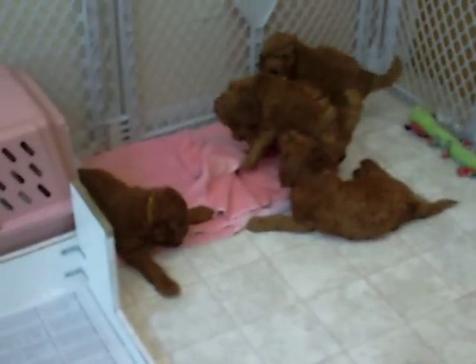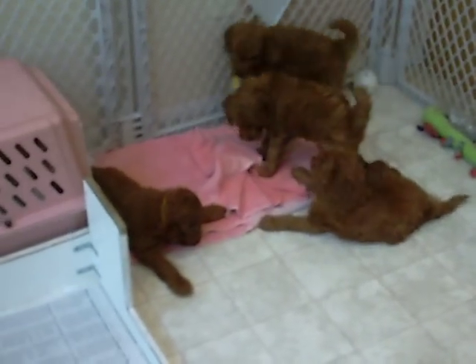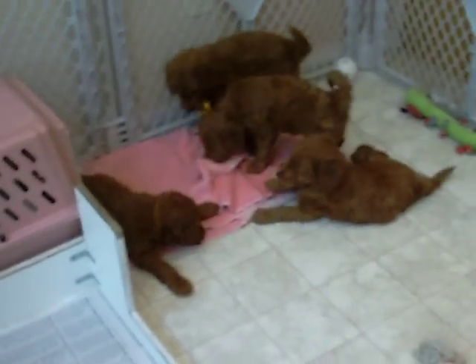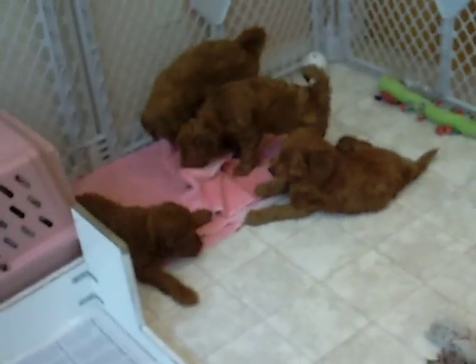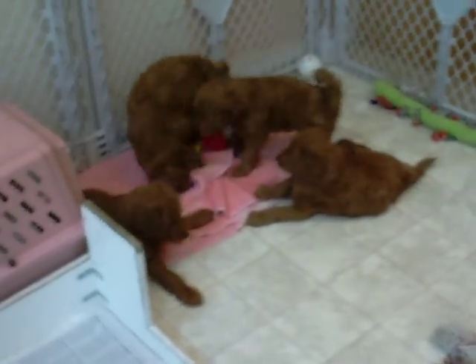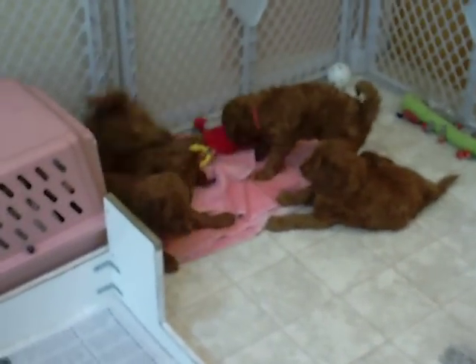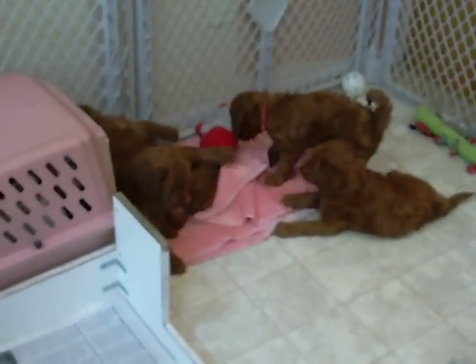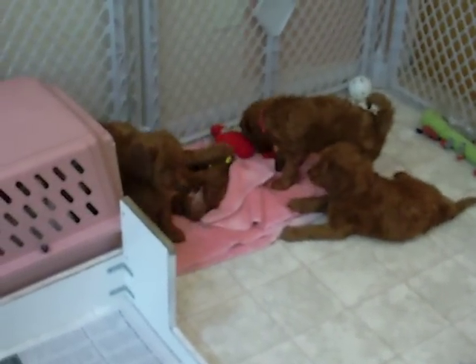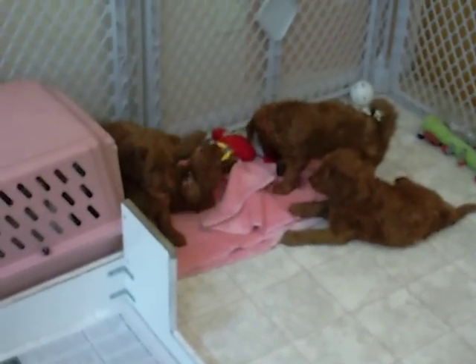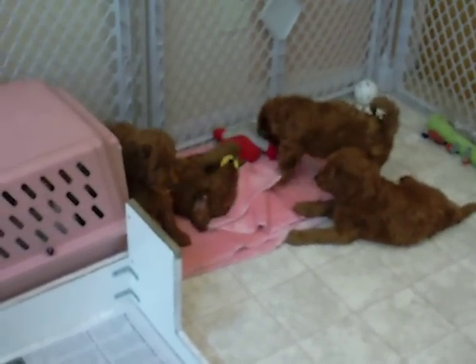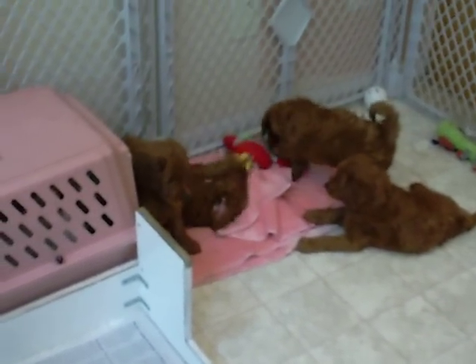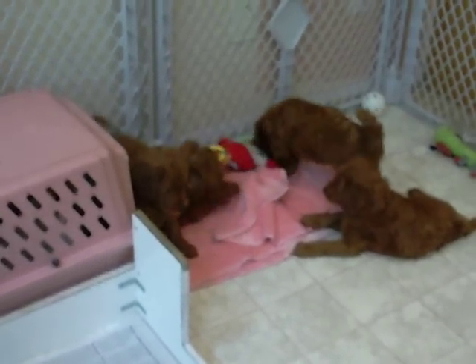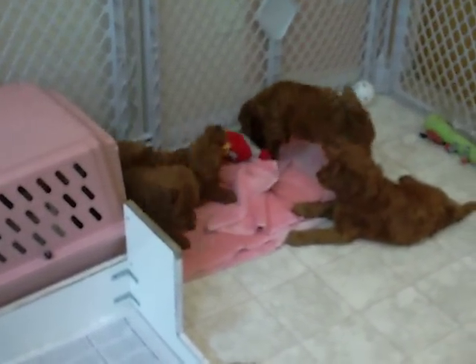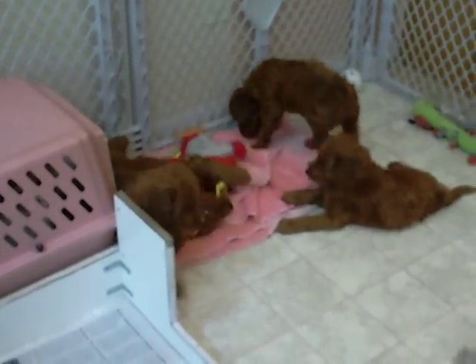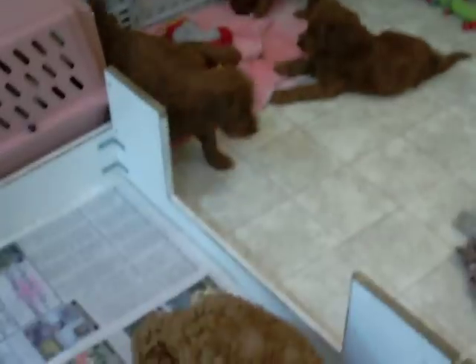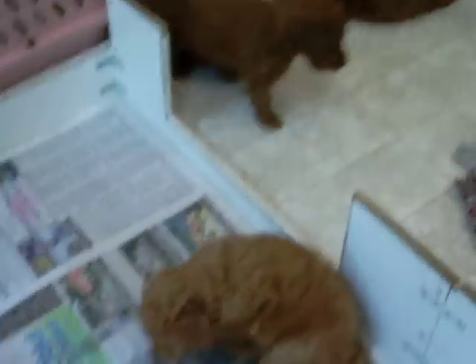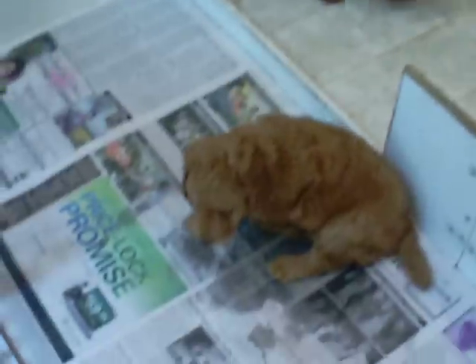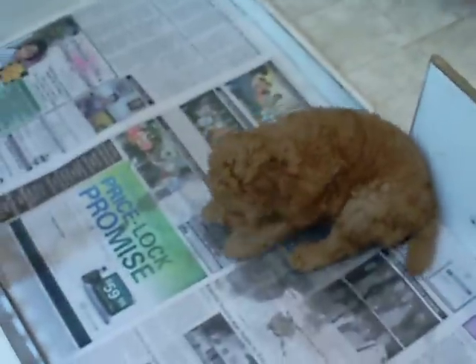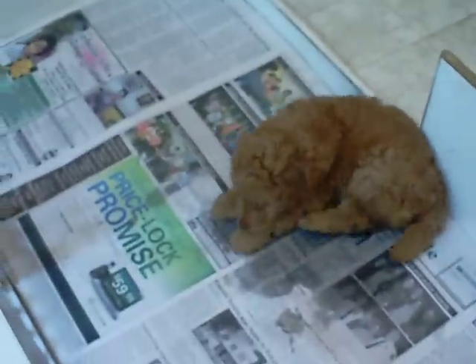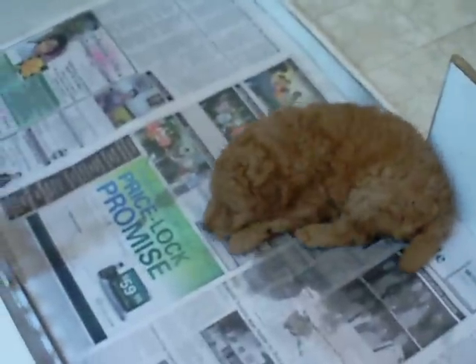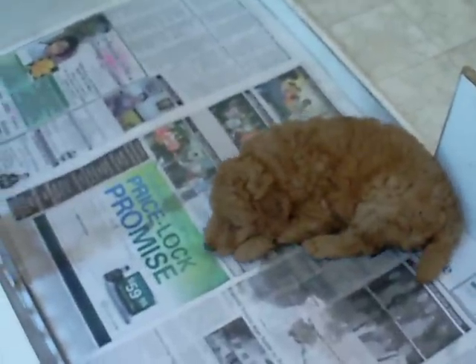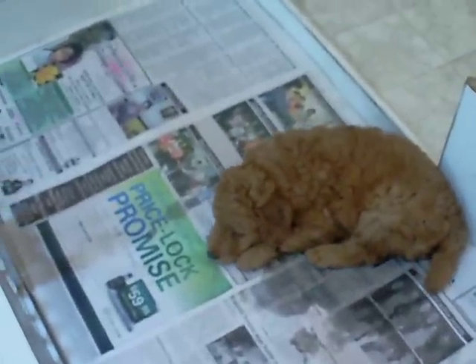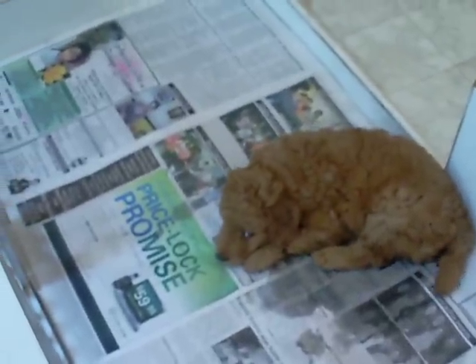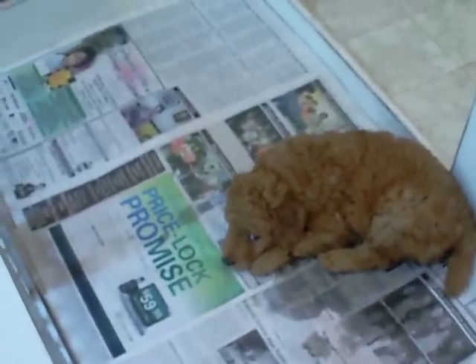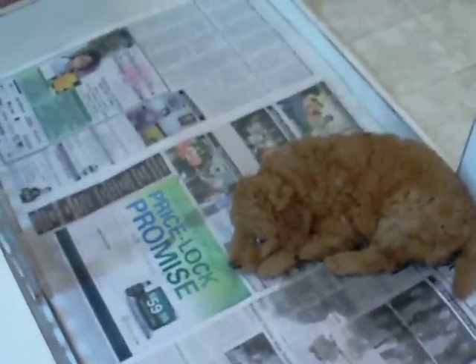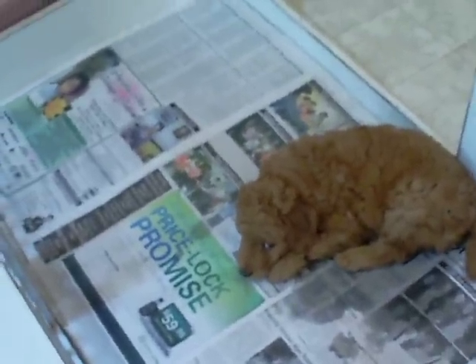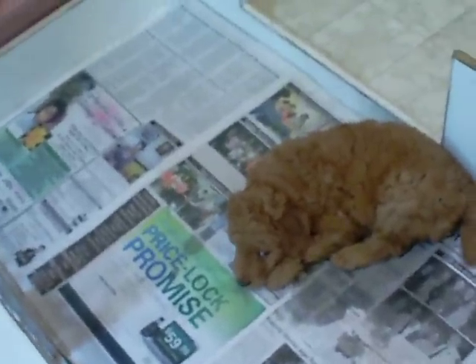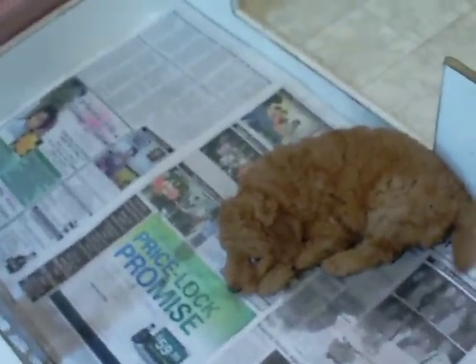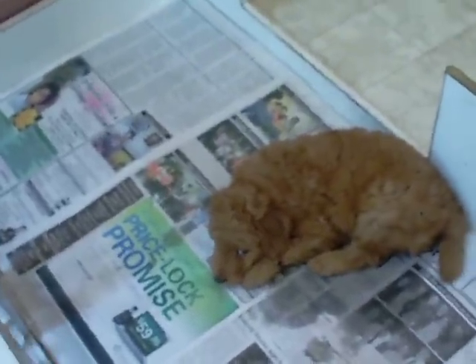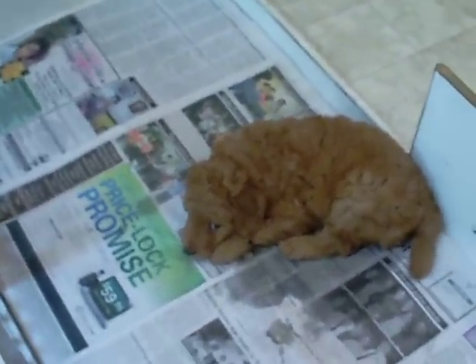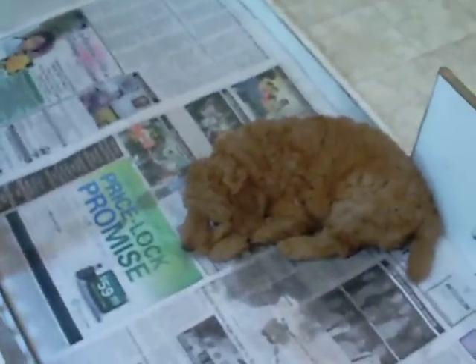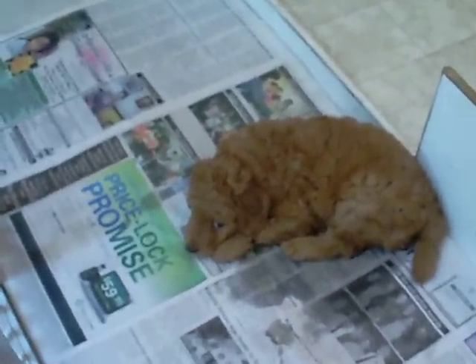This will give you a good idea of how they play. Normal puppy play. They get along well. And pink's favorite place in the papers. Hi, little girl.